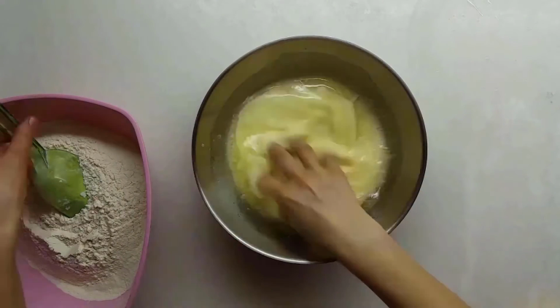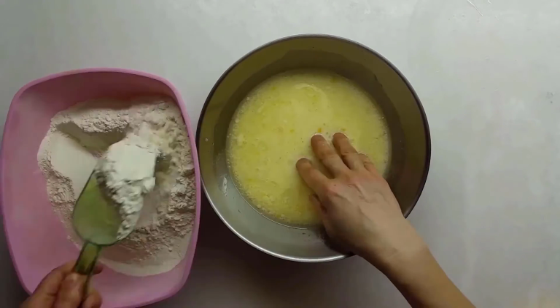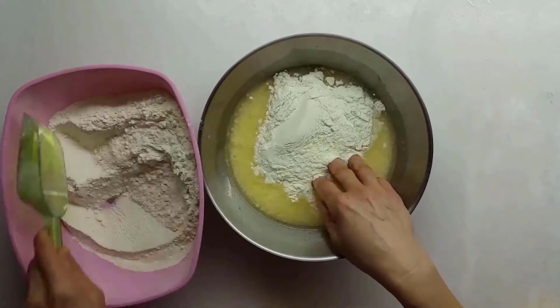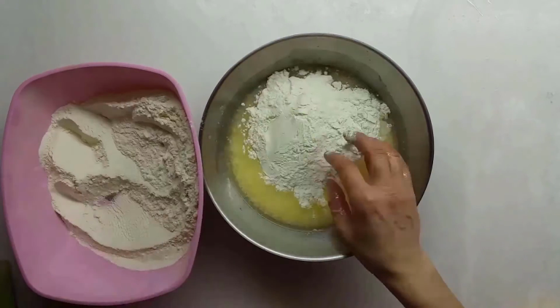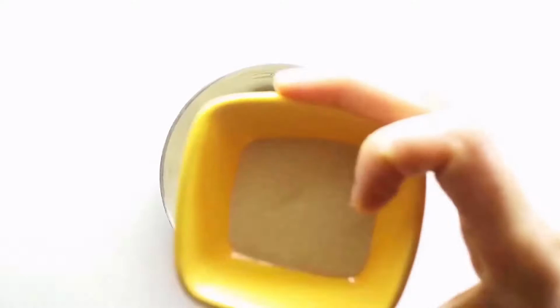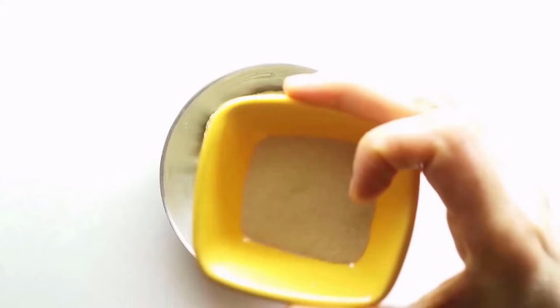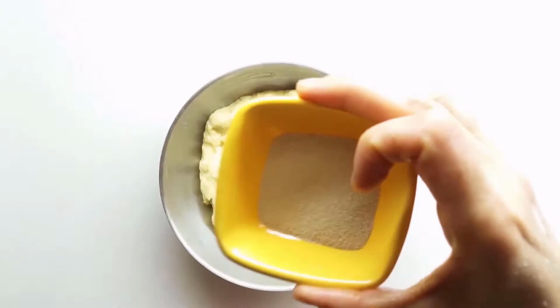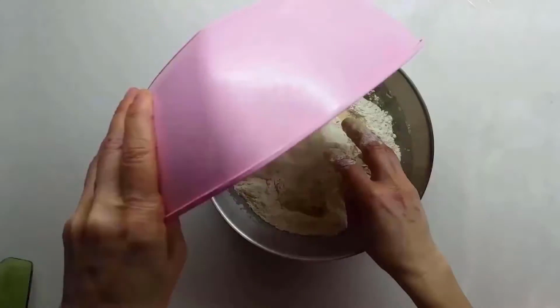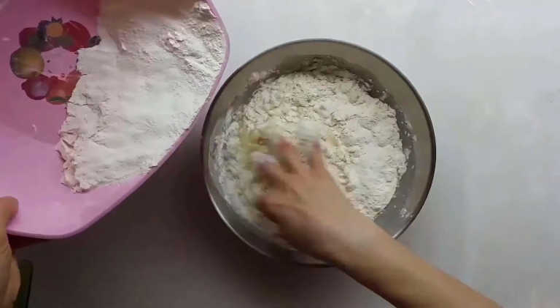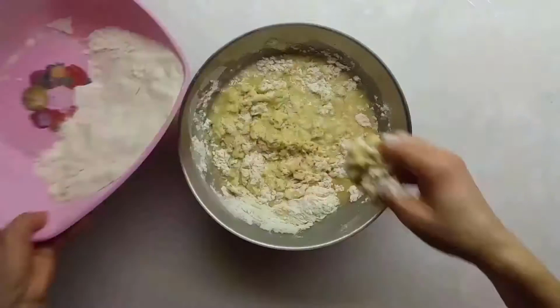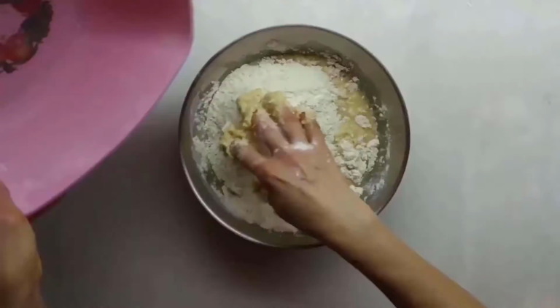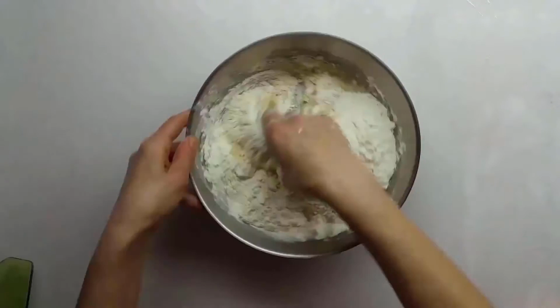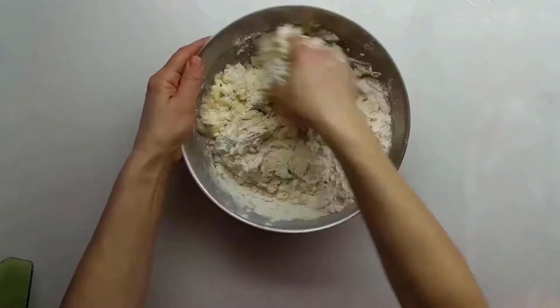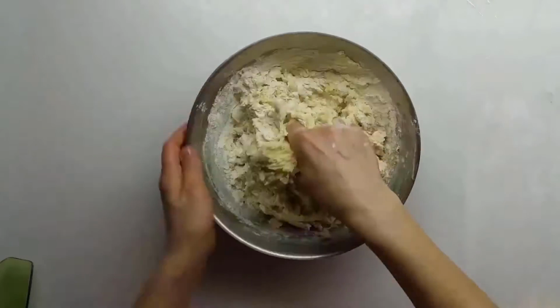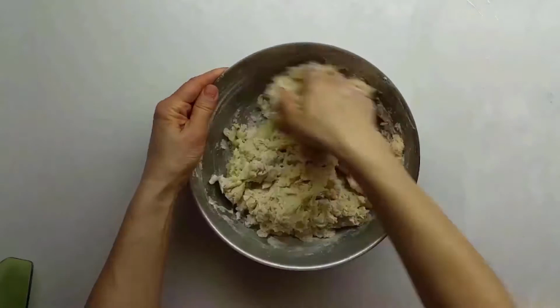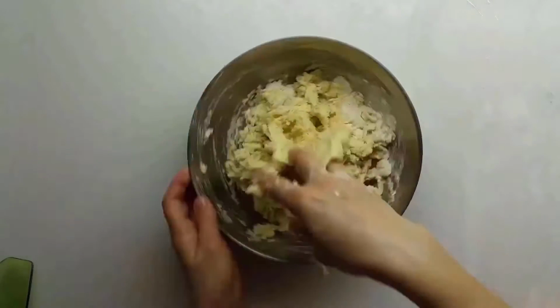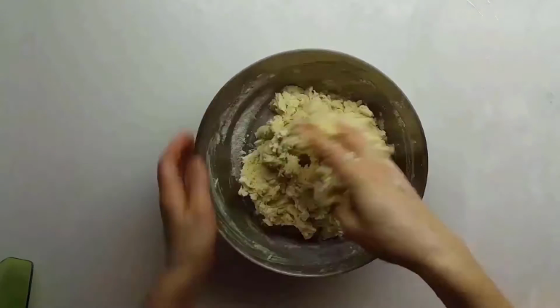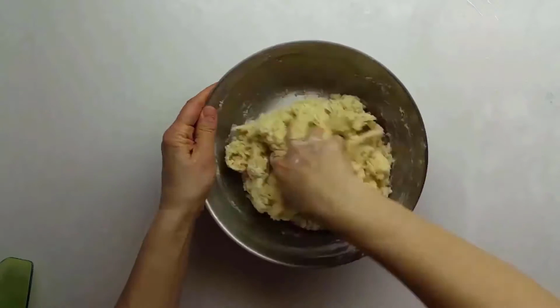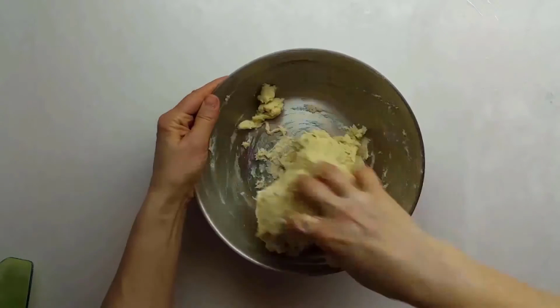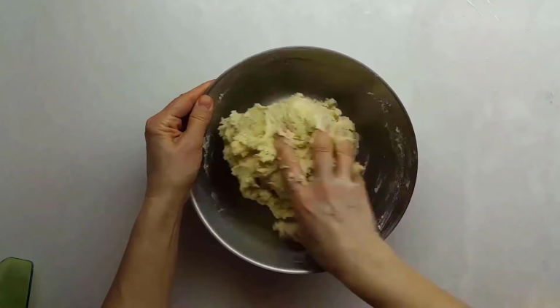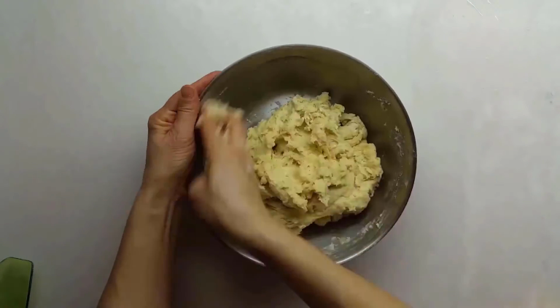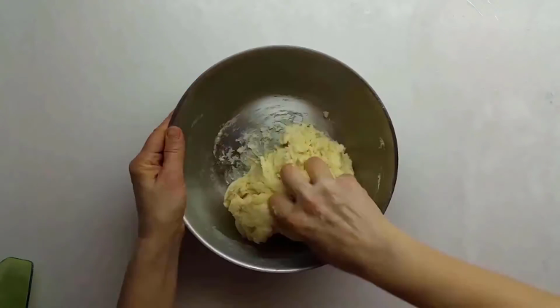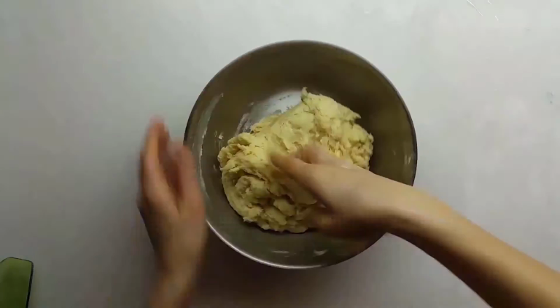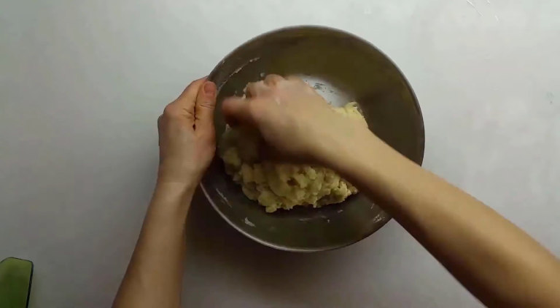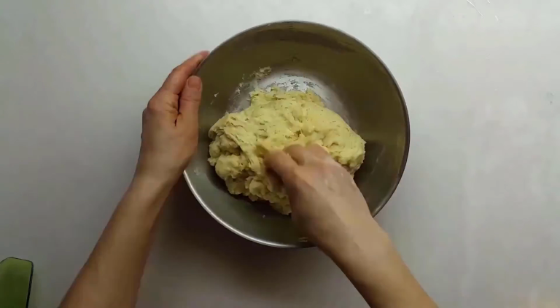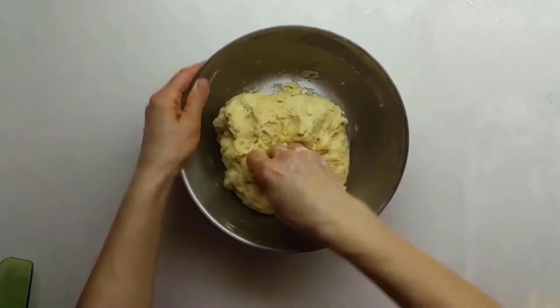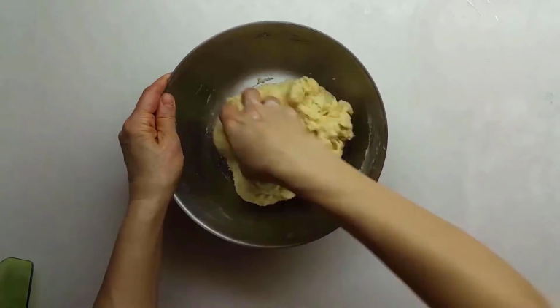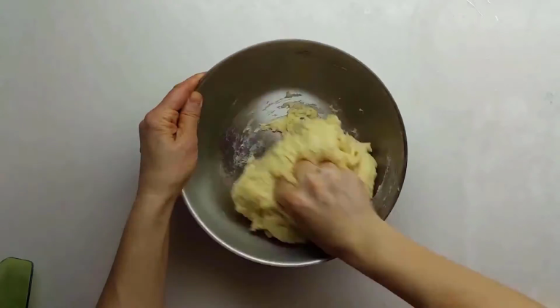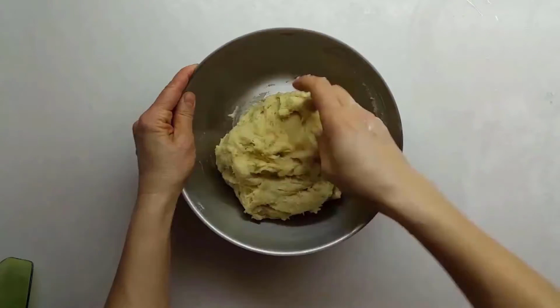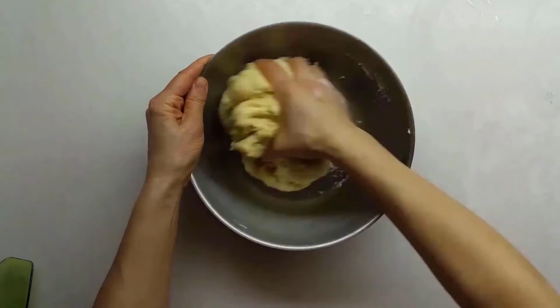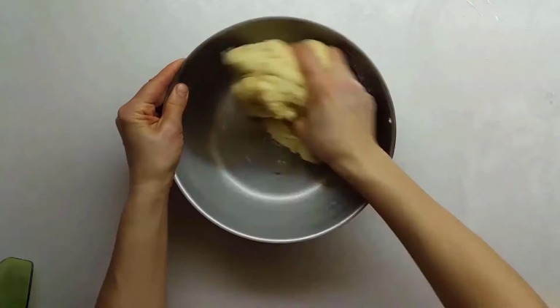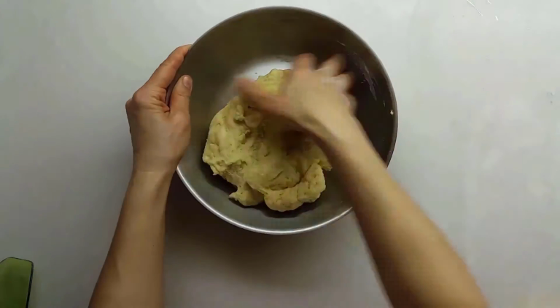Add some flour and yeast, and get a dough which has the consistency of an earlobe. Leave it to rest in order for it to be fermented.